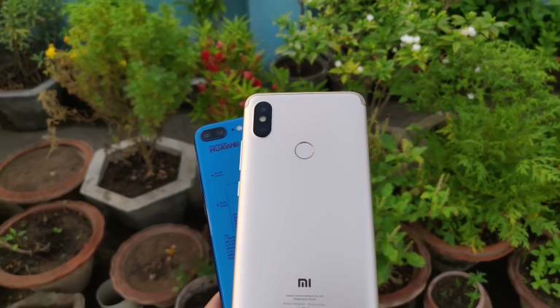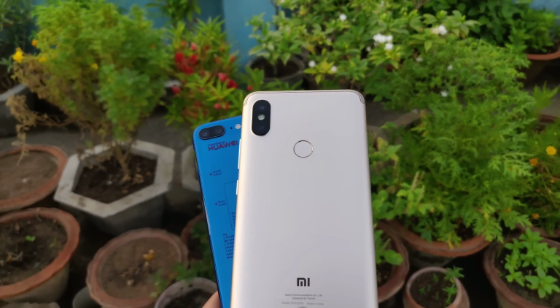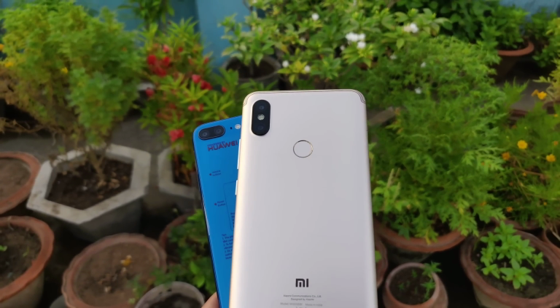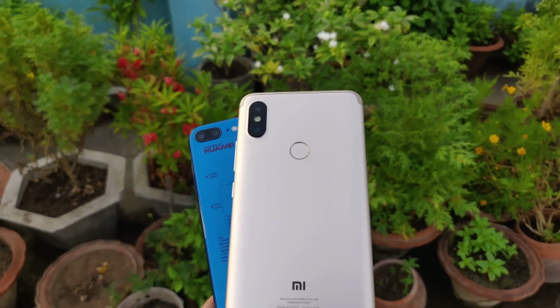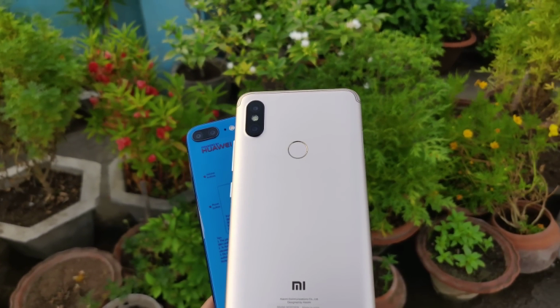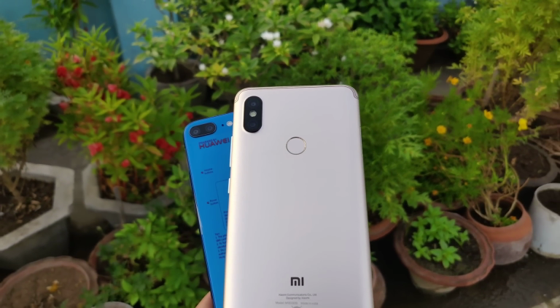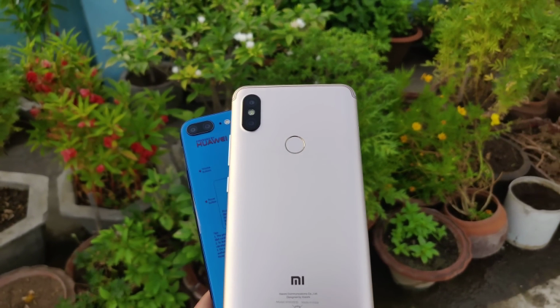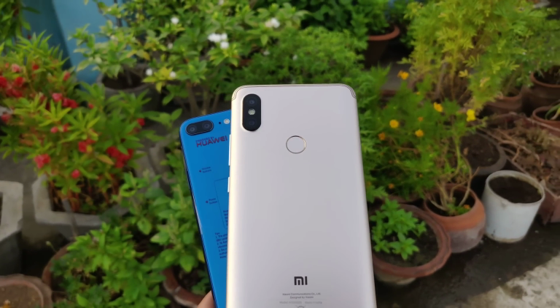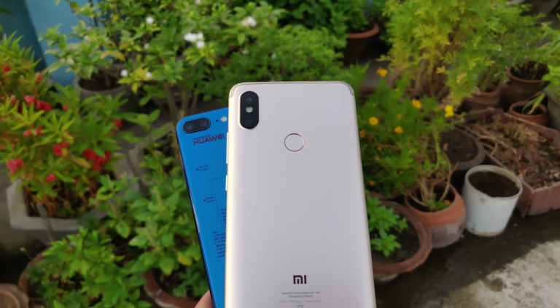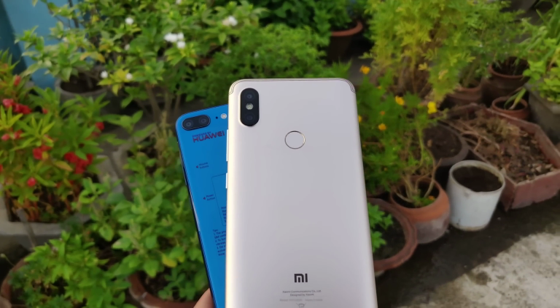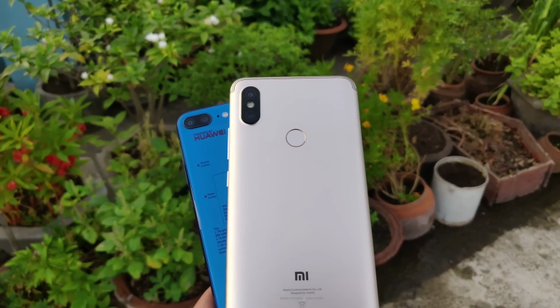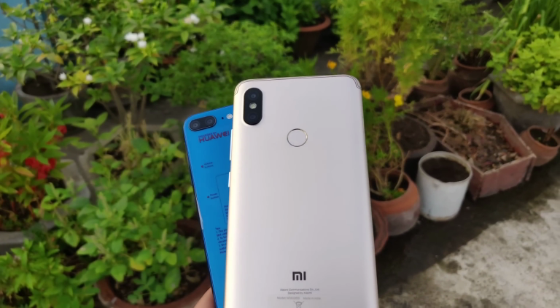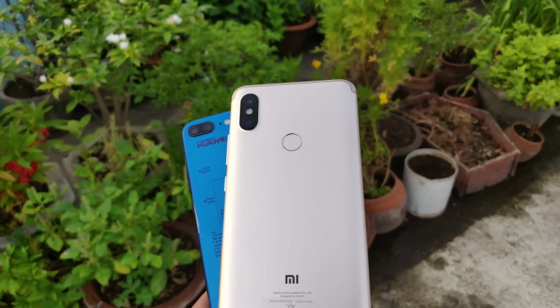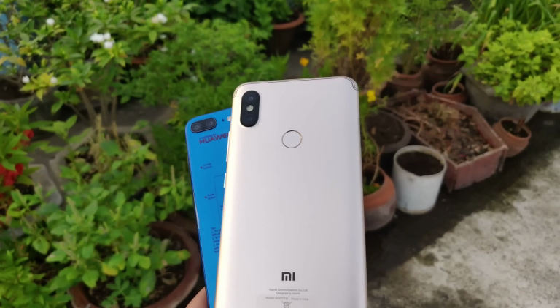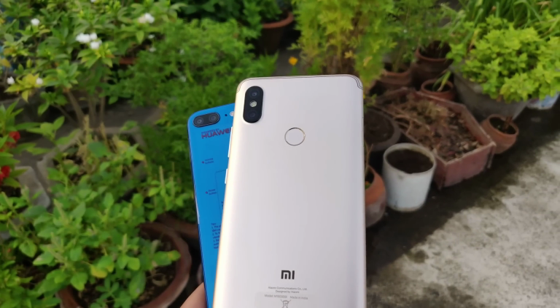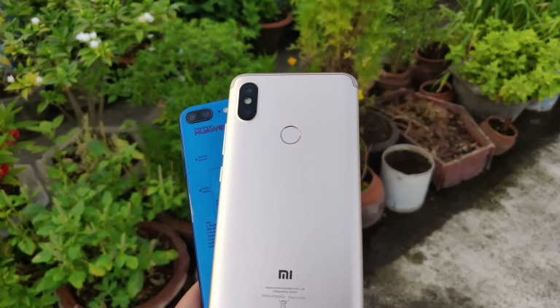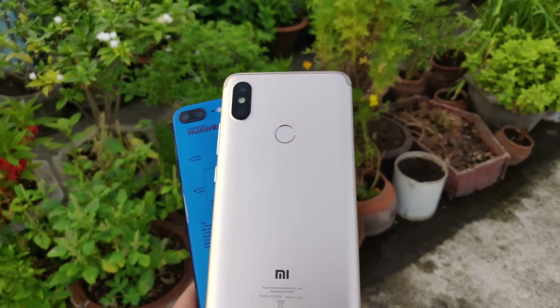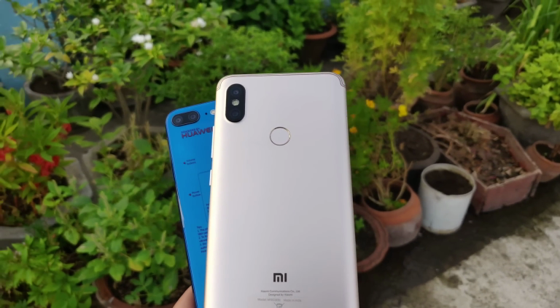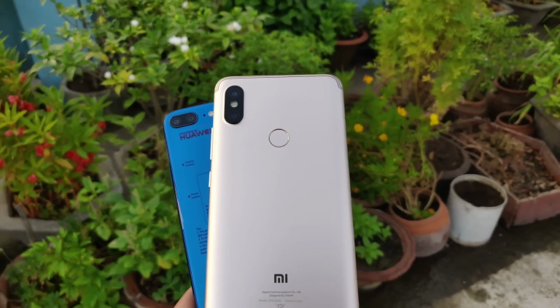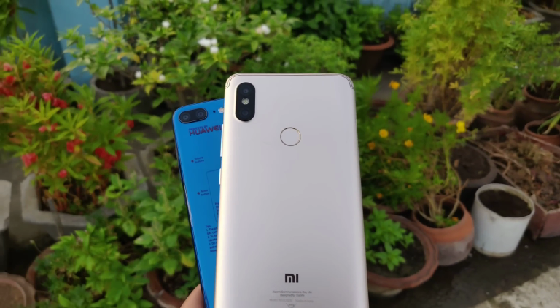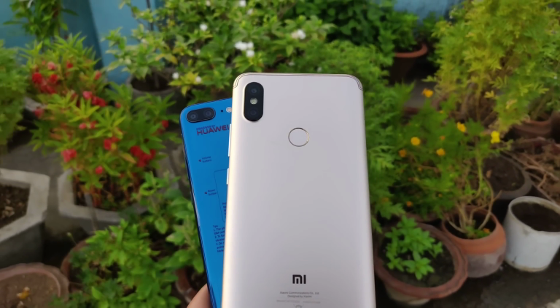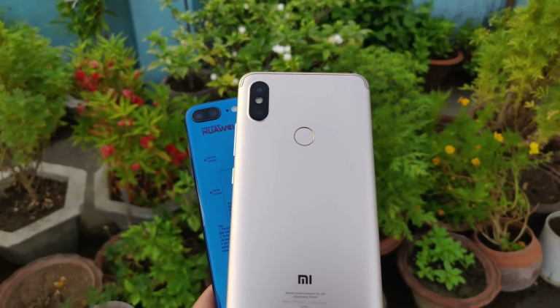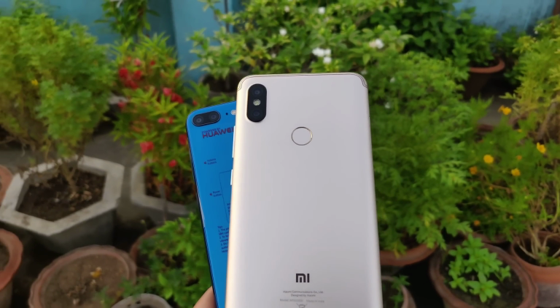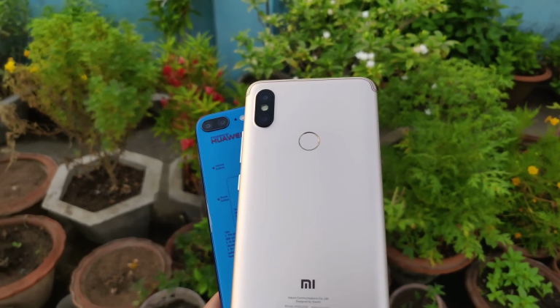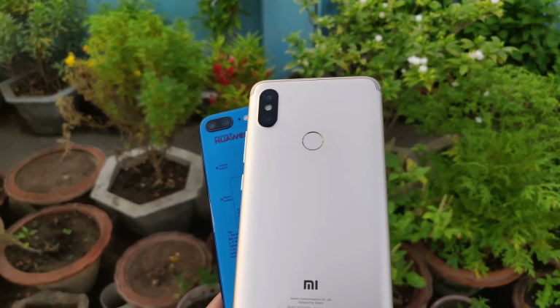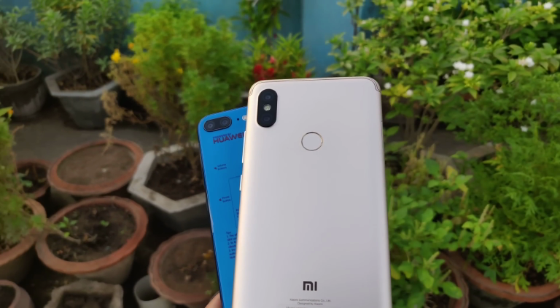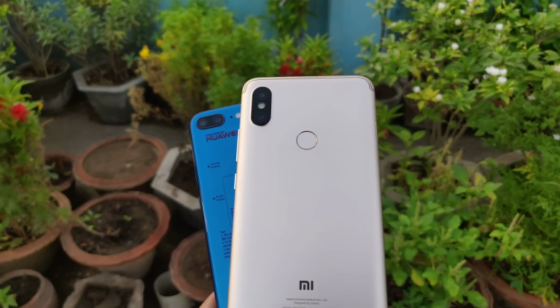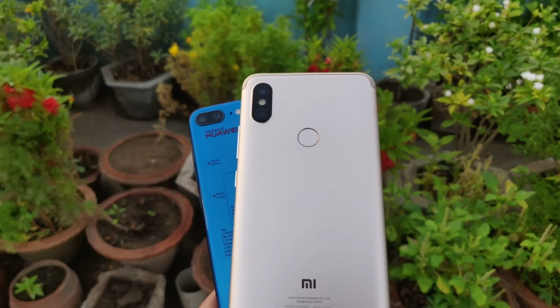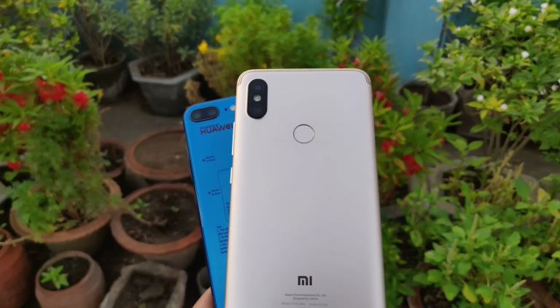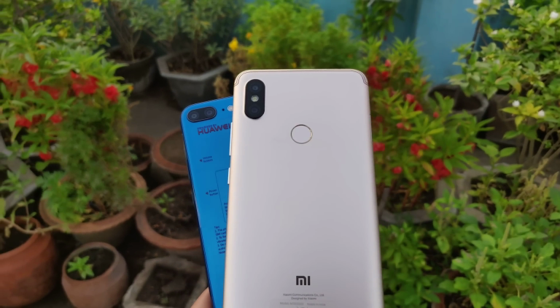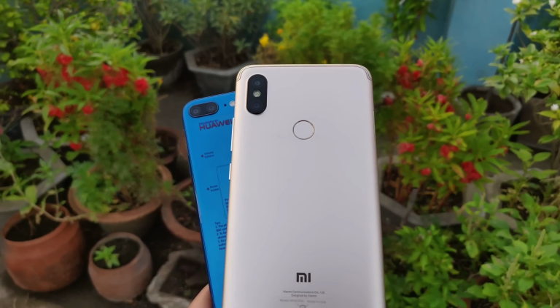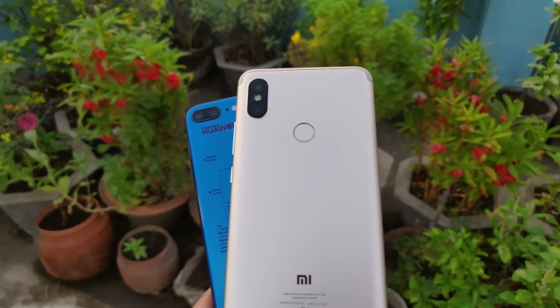In this video, we're going to be comparing the cameras present on the Redmi Y2 with the Honor 9 Lite. They're both selfie-centric smartphones that come in around a budget price range. So without wasting any more time, let's get to it.